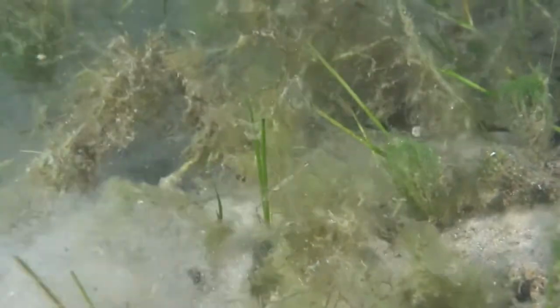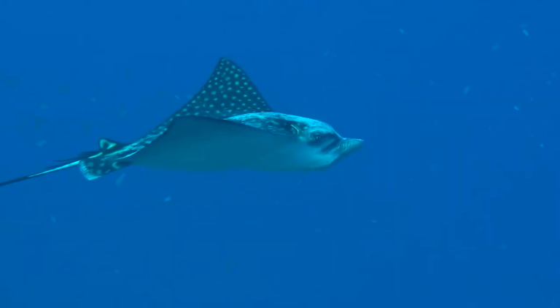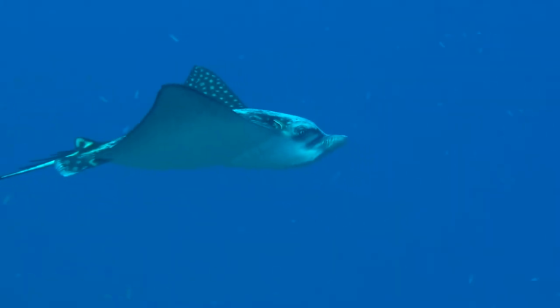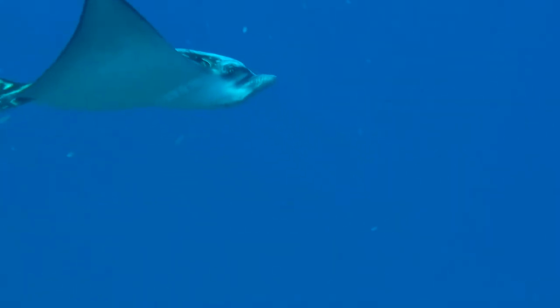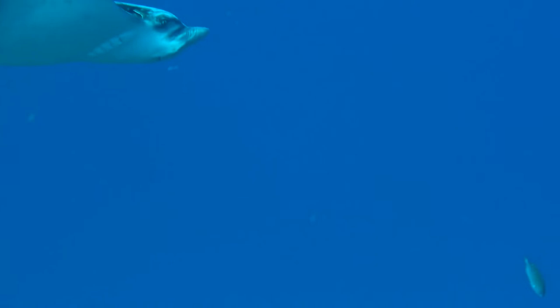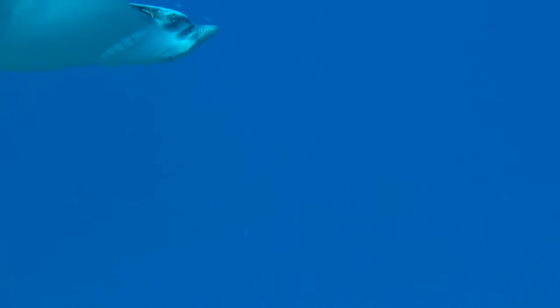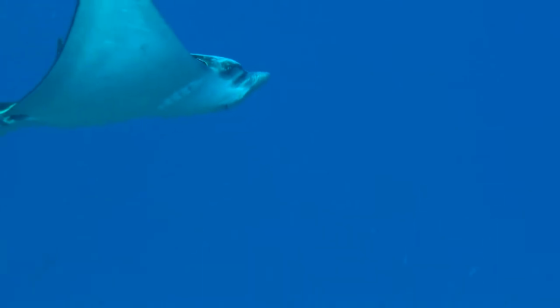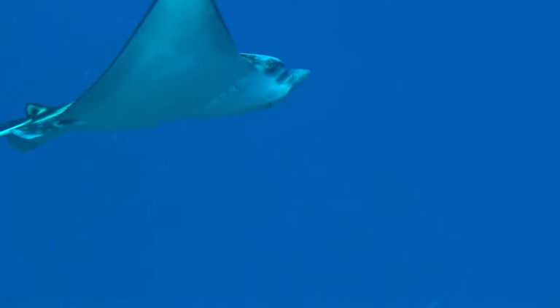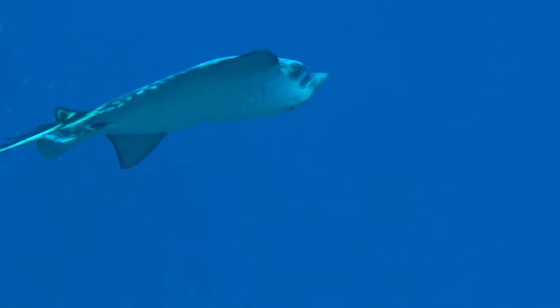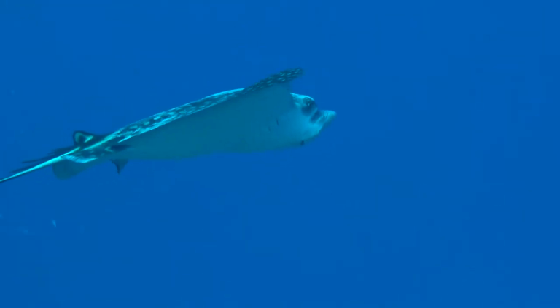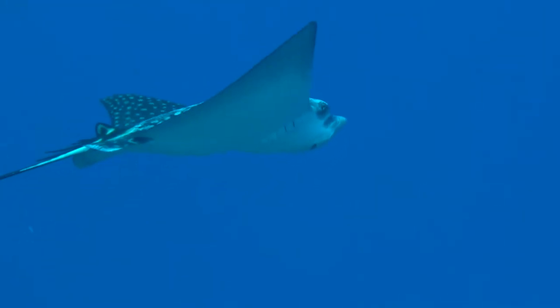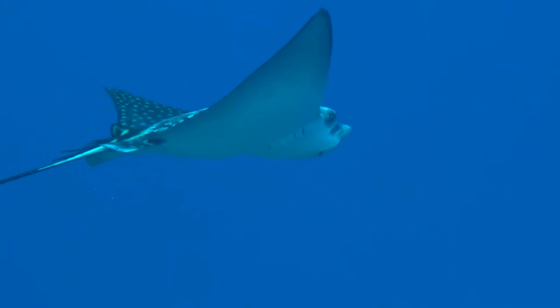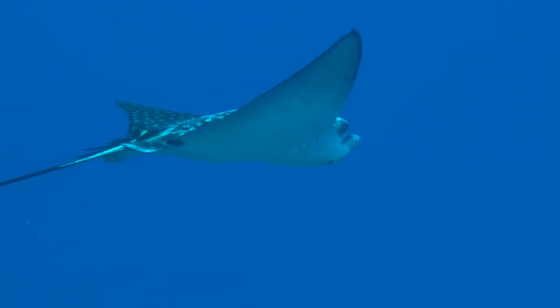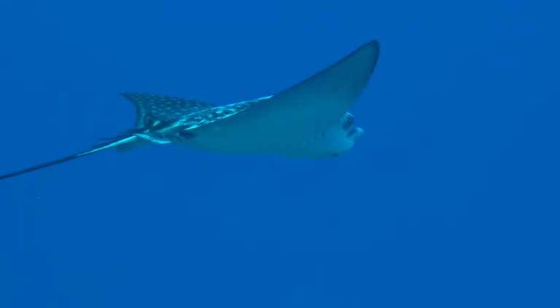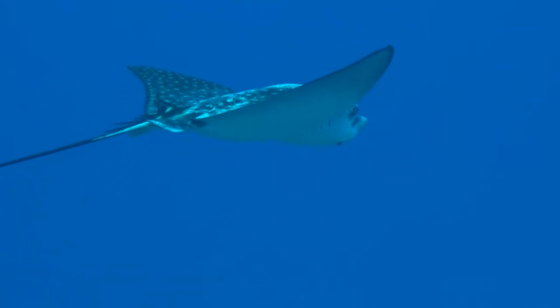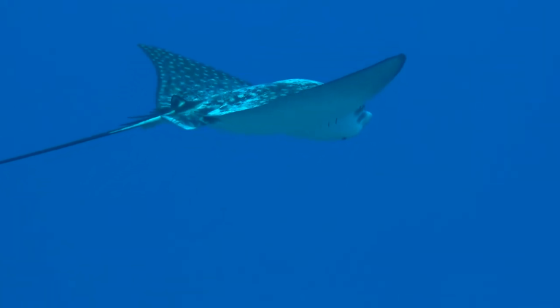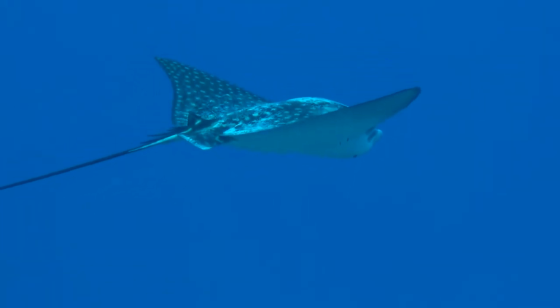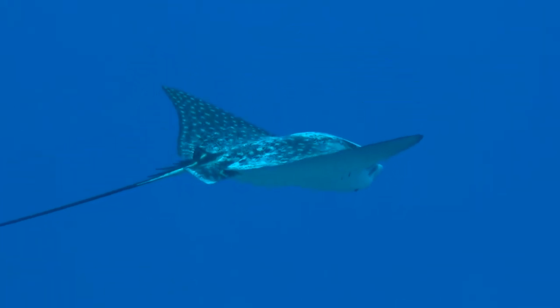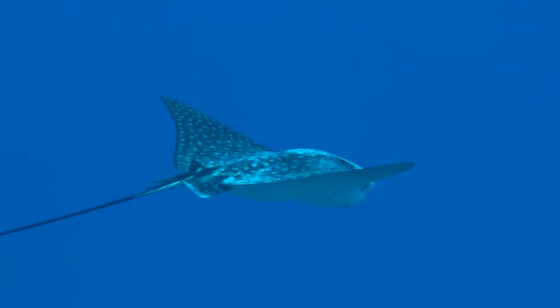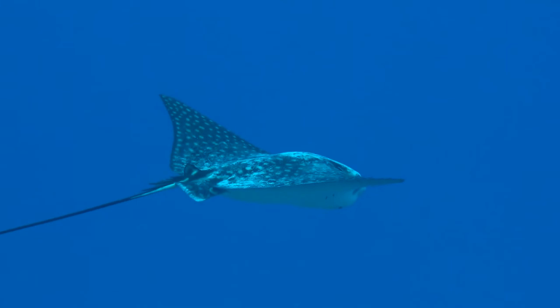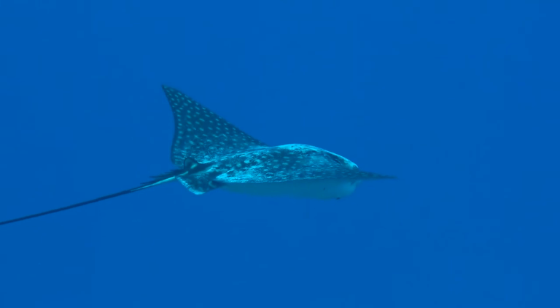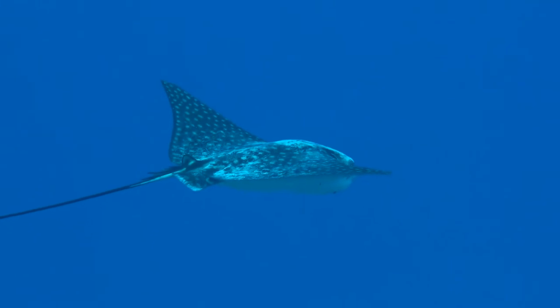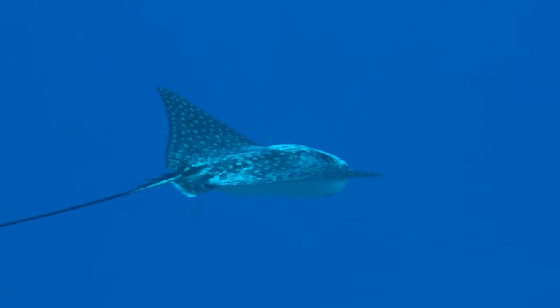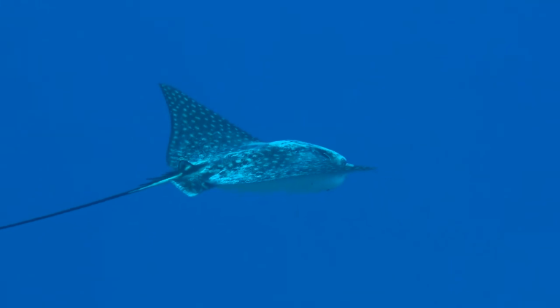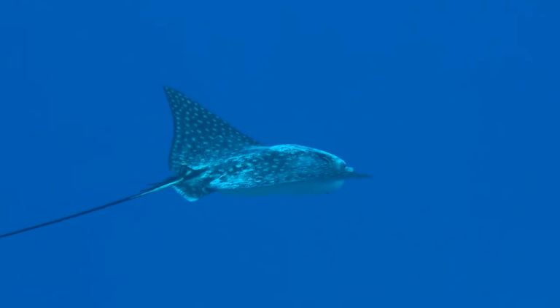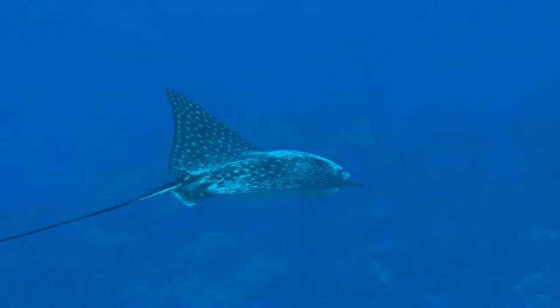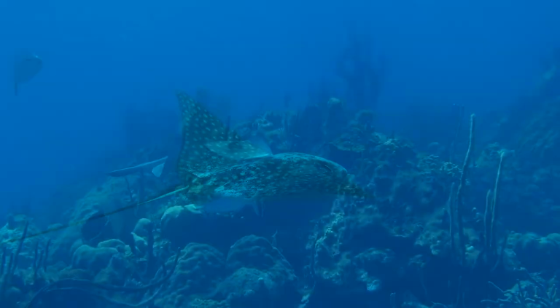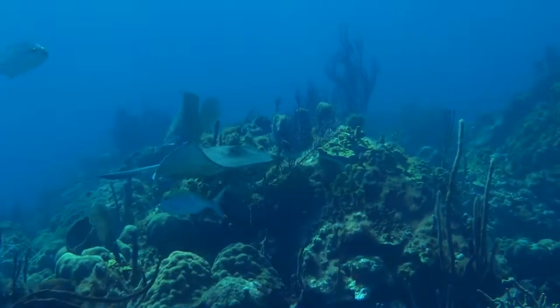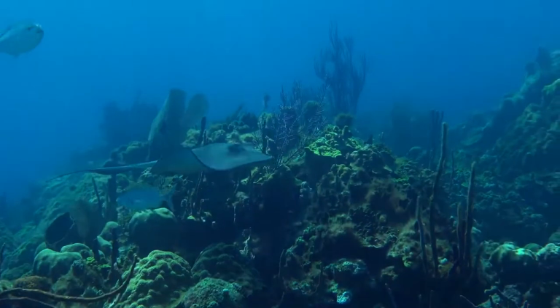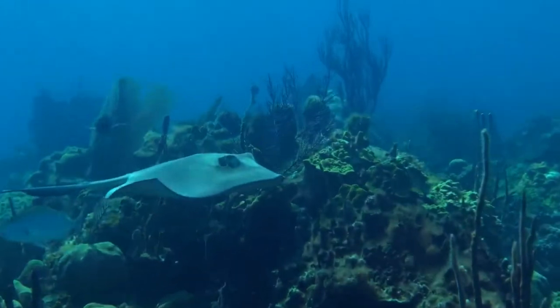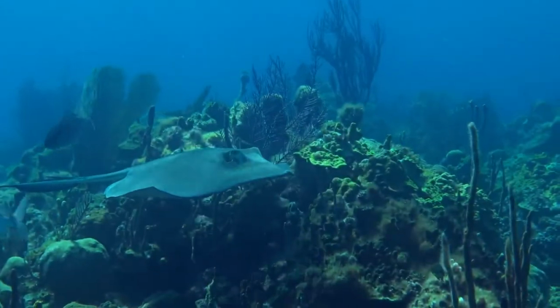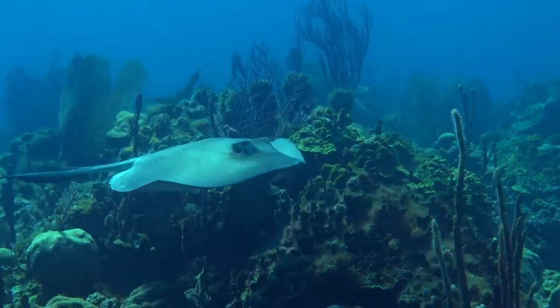This is the big eagle ray. They're so beautiful — they get about six feet long. They're basically black with white spots and they hunt for clams and seafood on the sea floor.